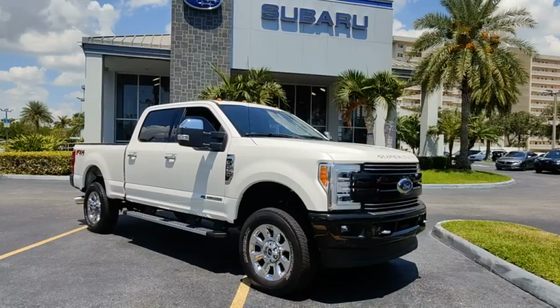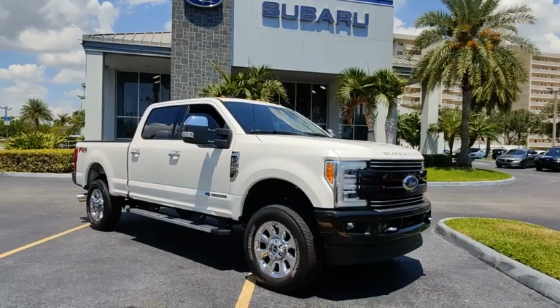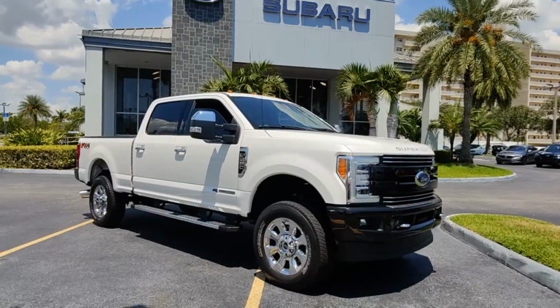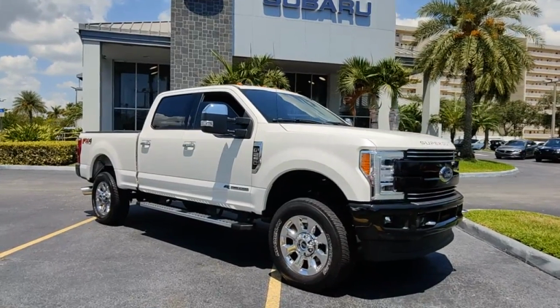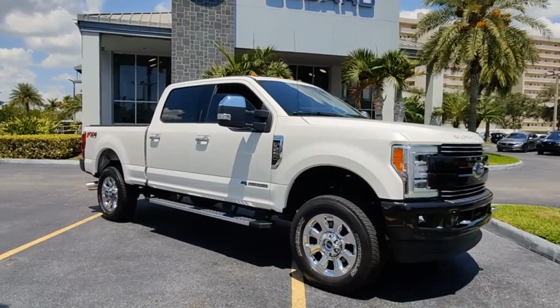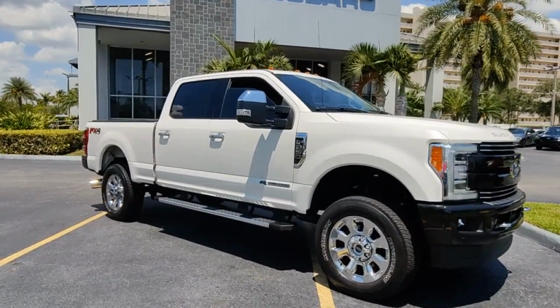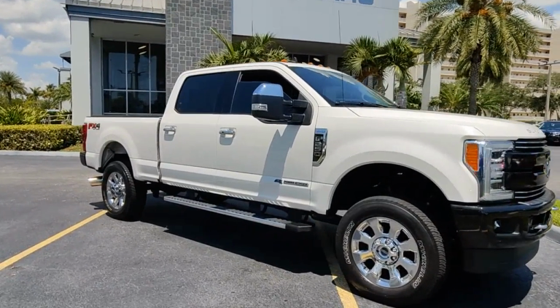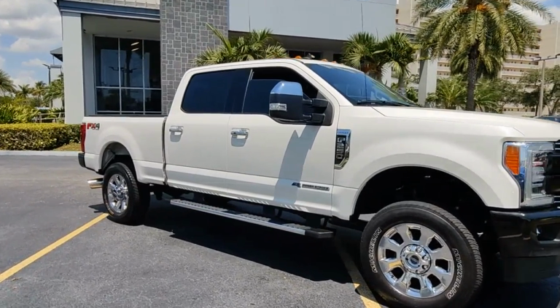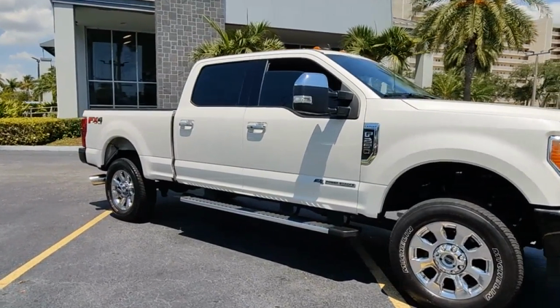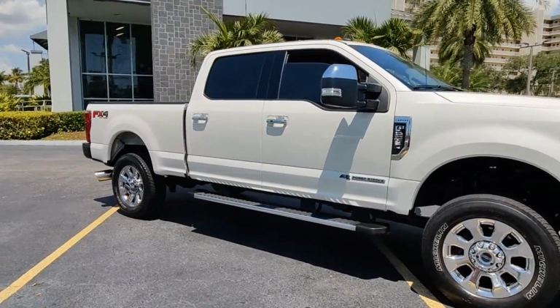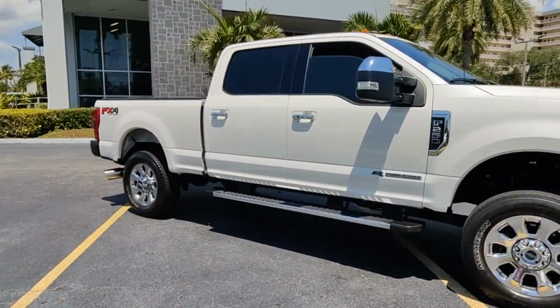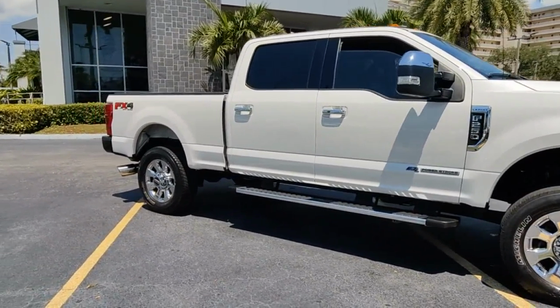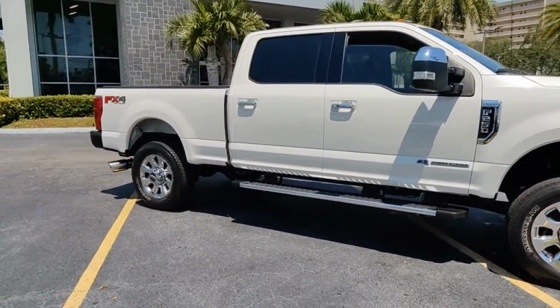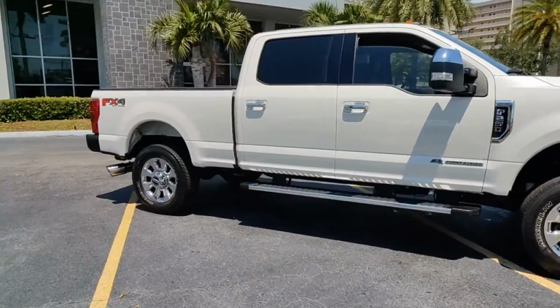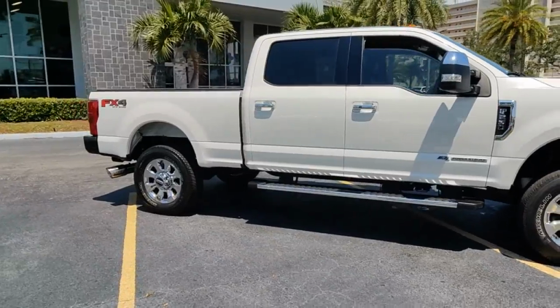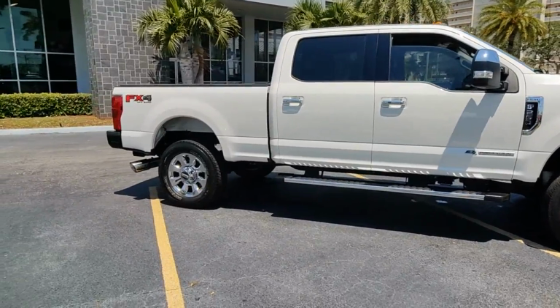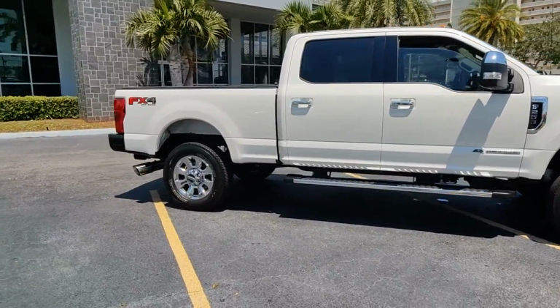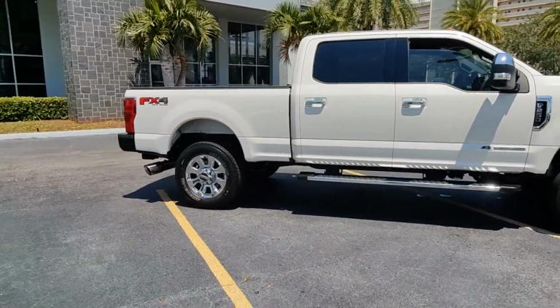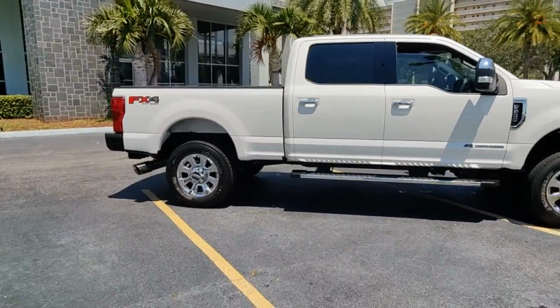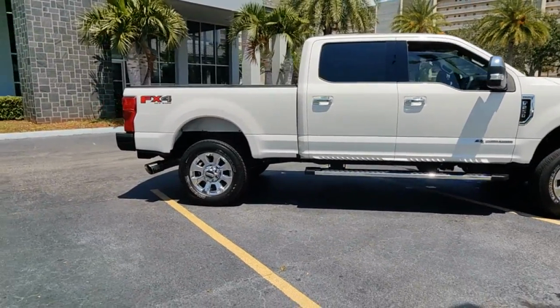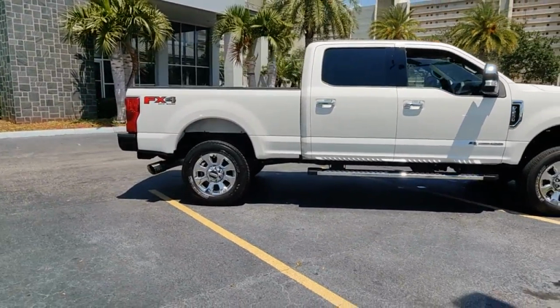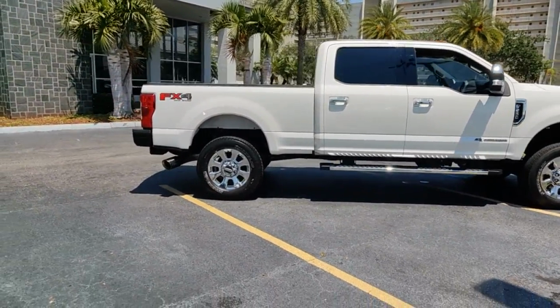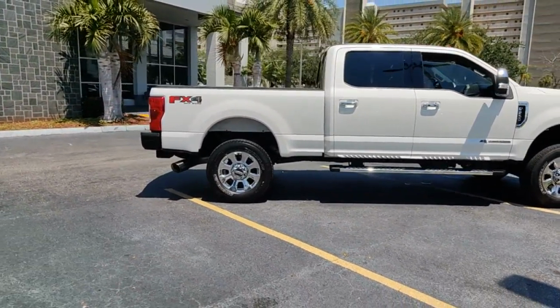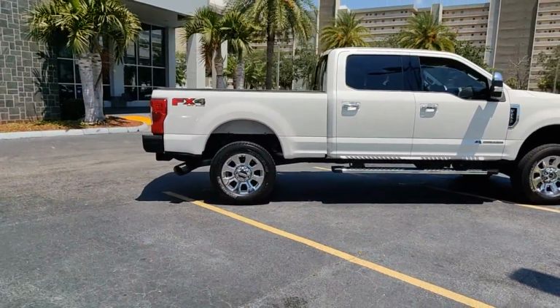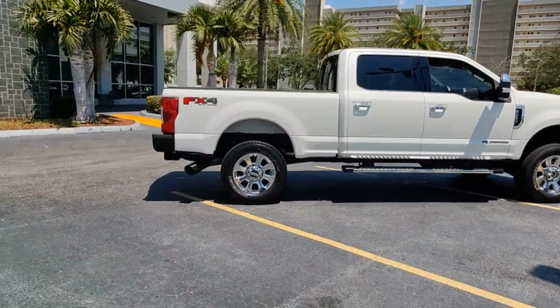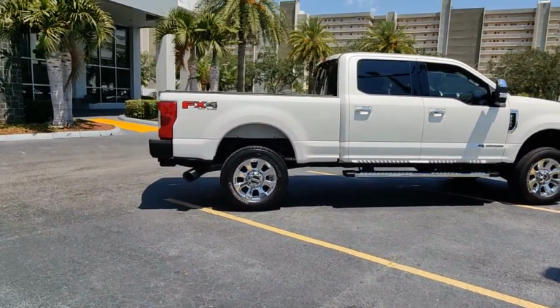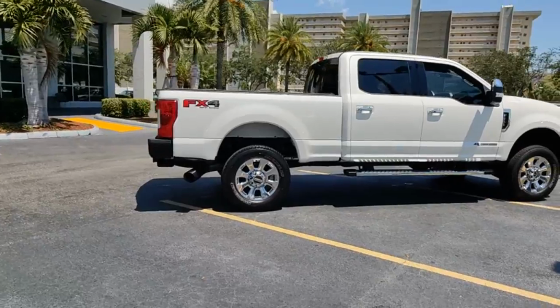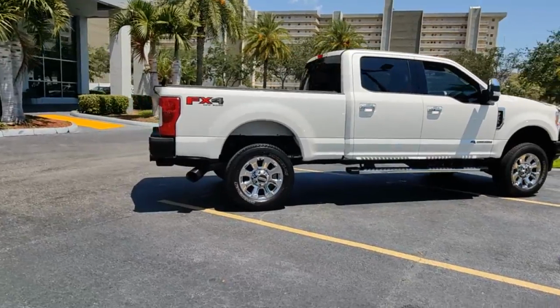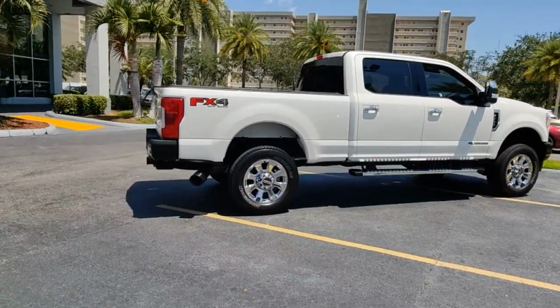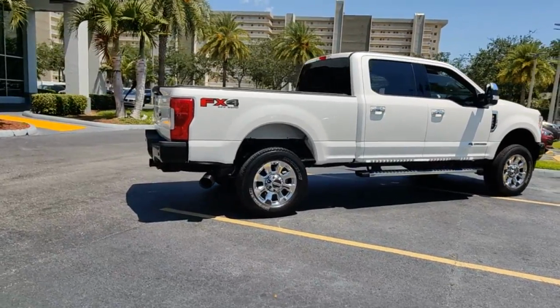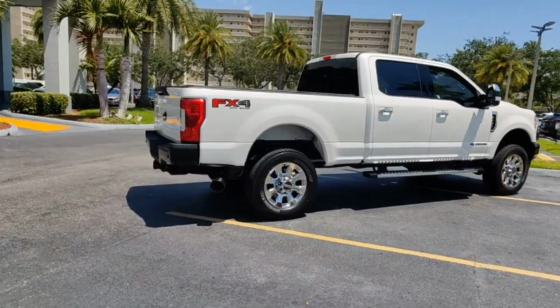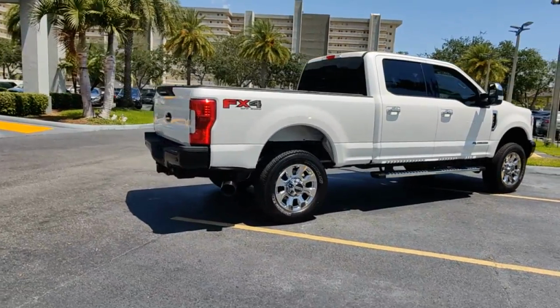Take a moment to check out the 2019 Ford F-250. This vehicle is an outstanding buy with fewer than 40,000 miles on the odometer. Get the full-size pickup you can count on.